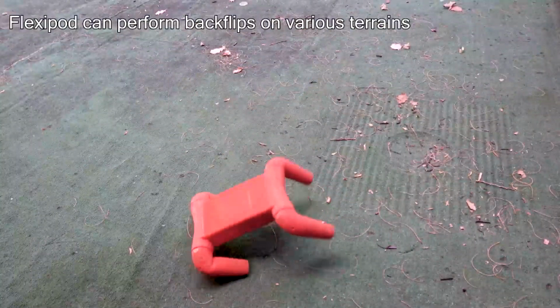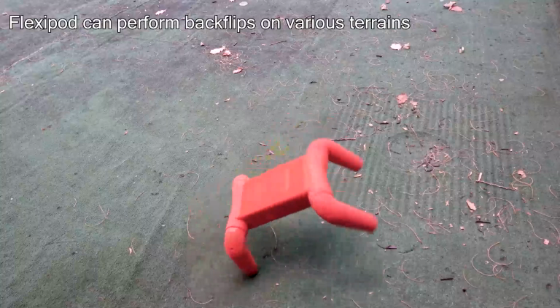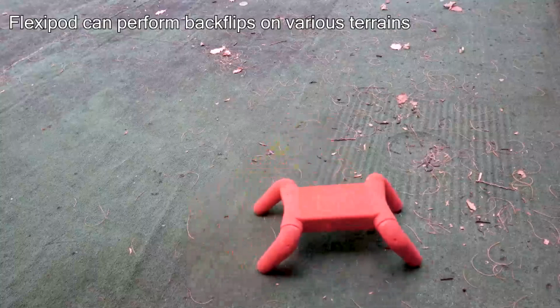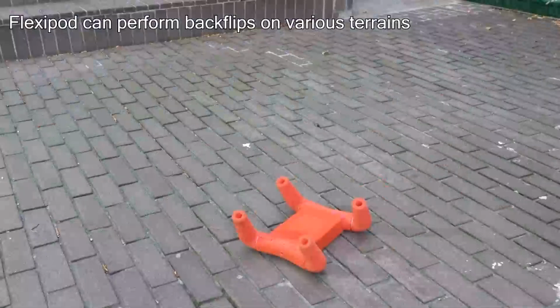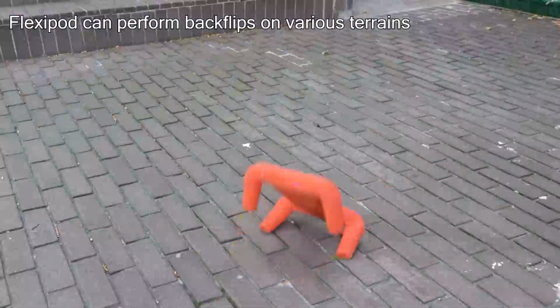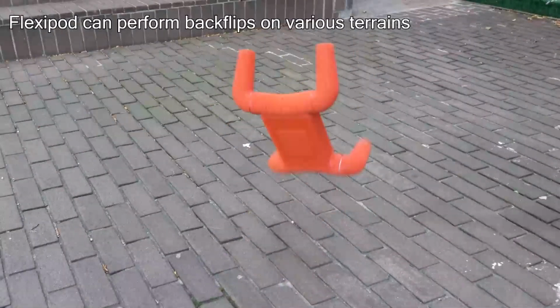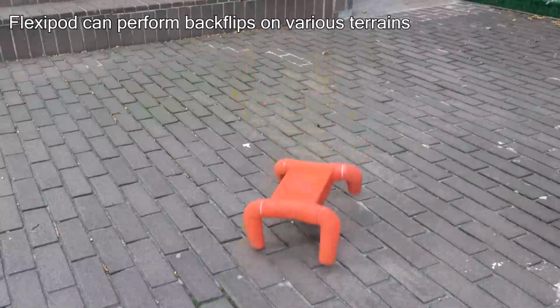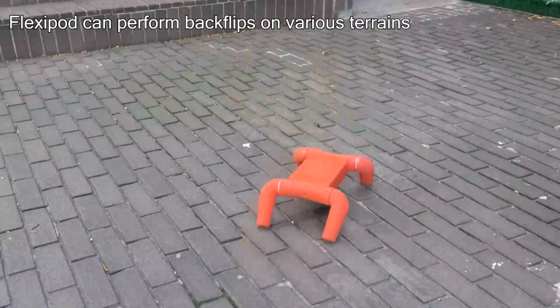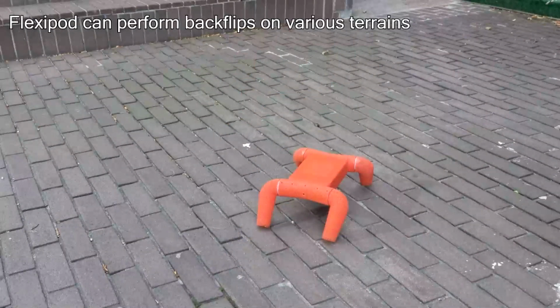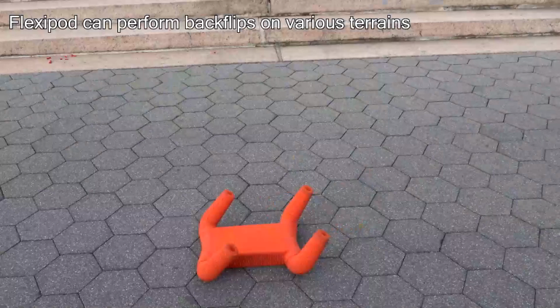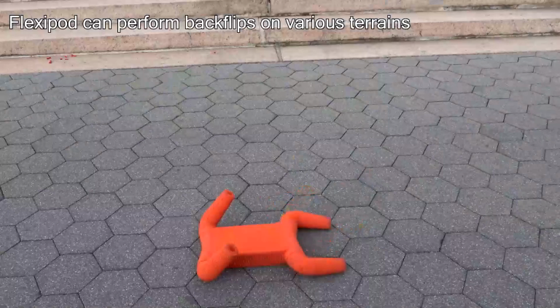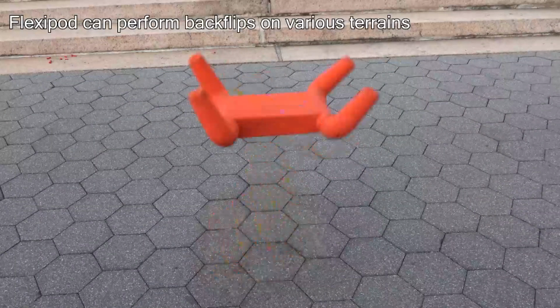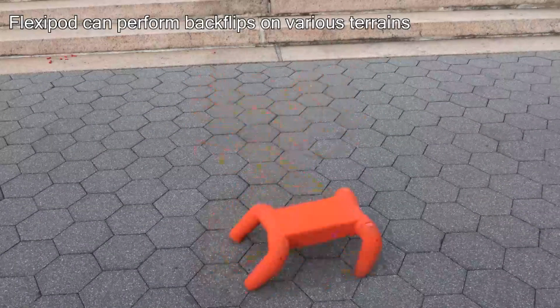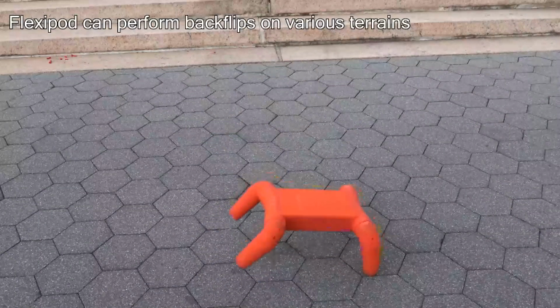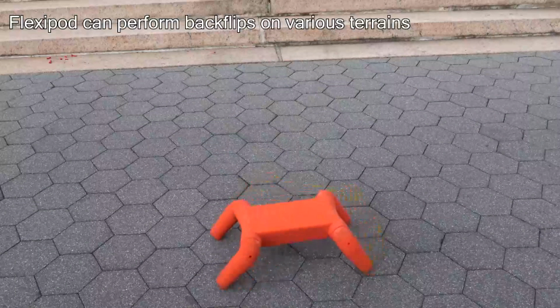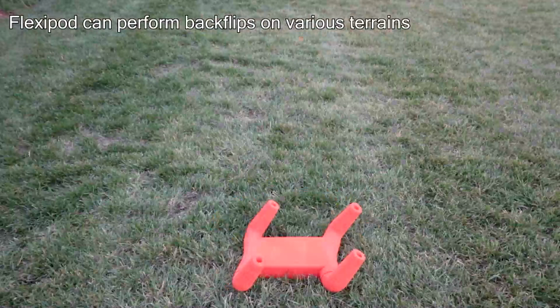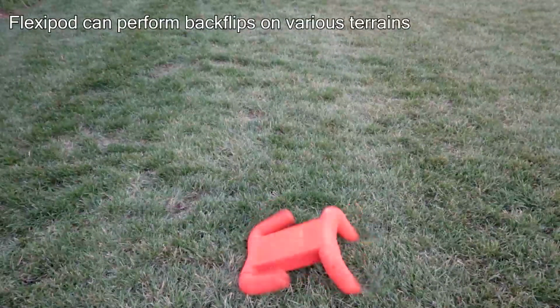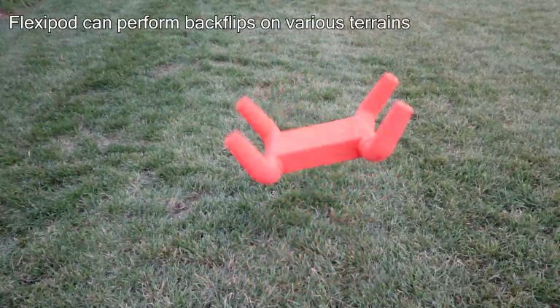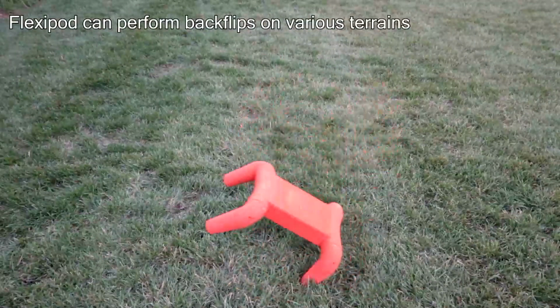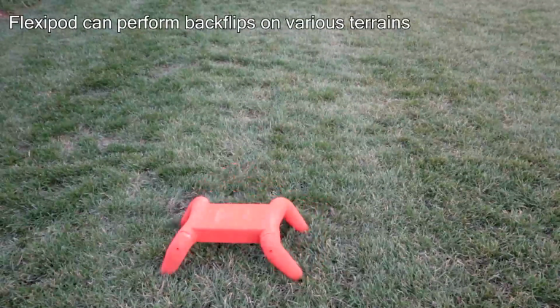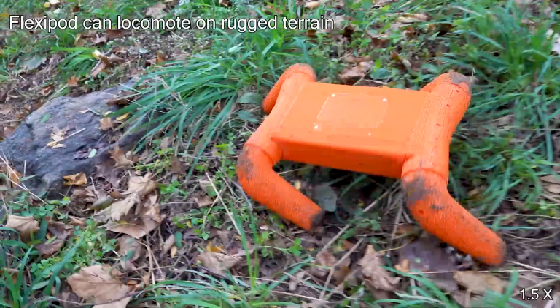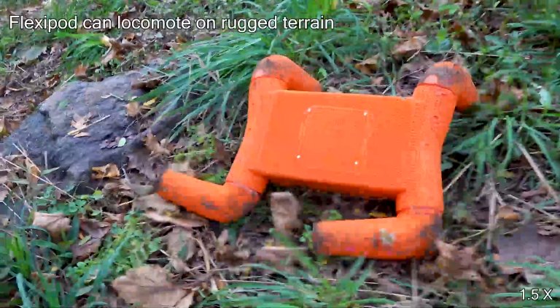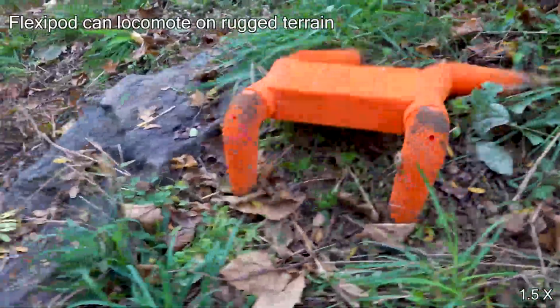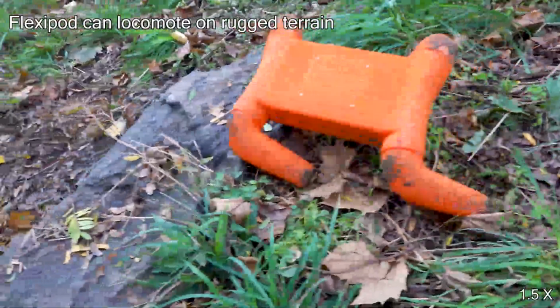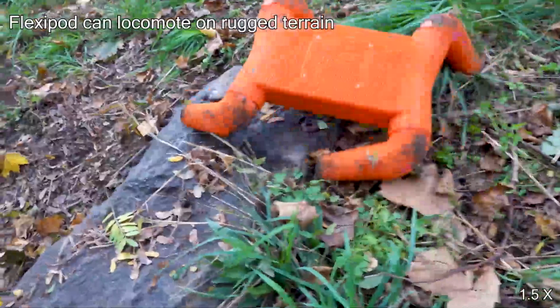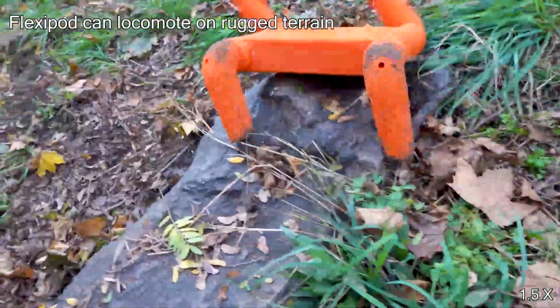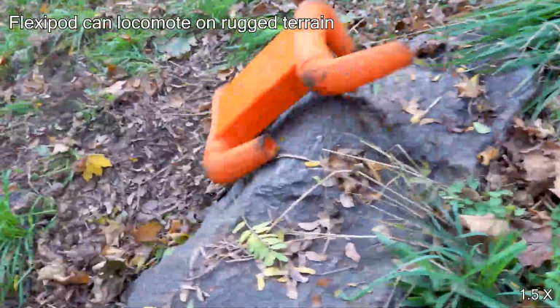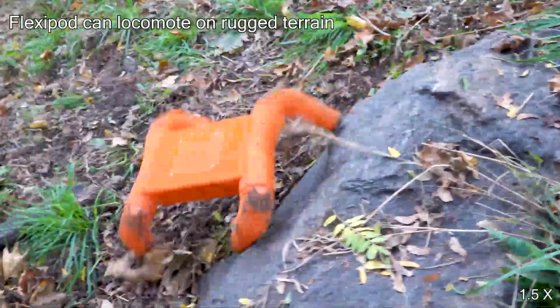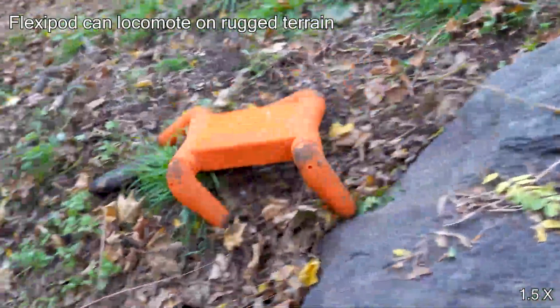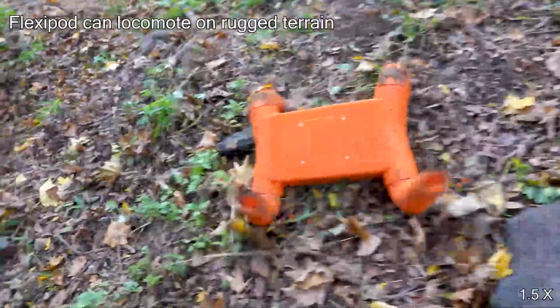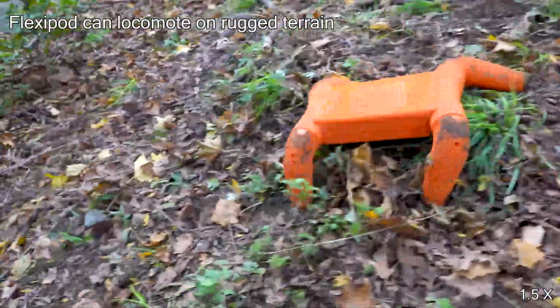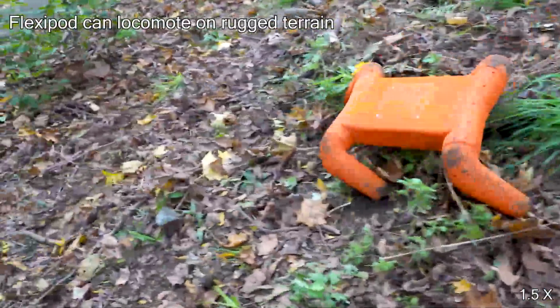Flexapod can also perform backflips in different environments. Finally, we showed that Flexapod can locomote on rugged terrain.